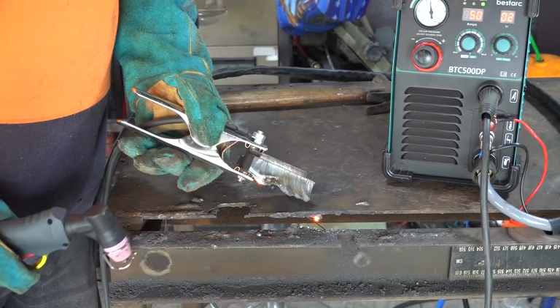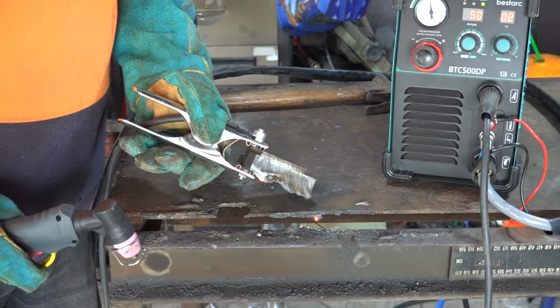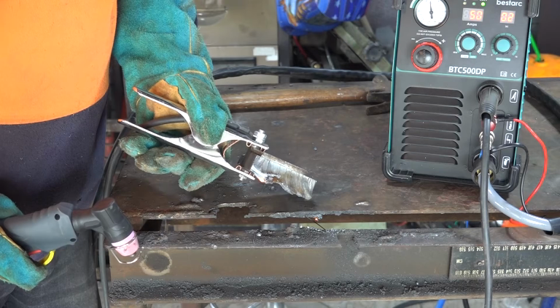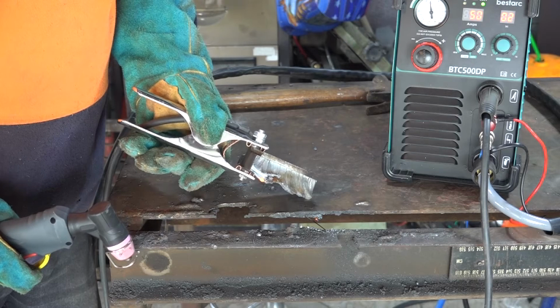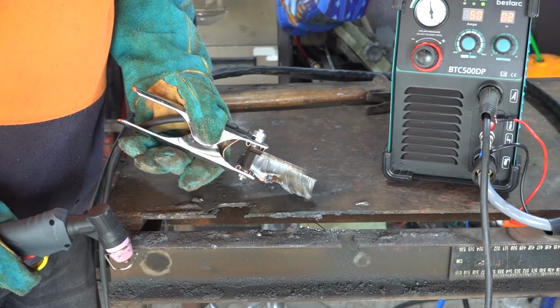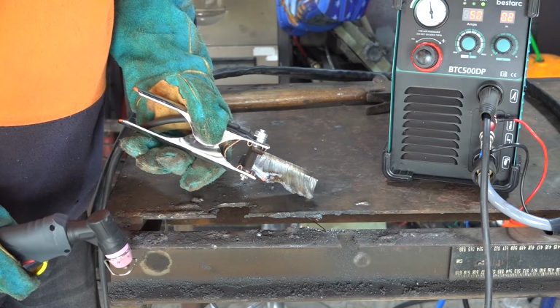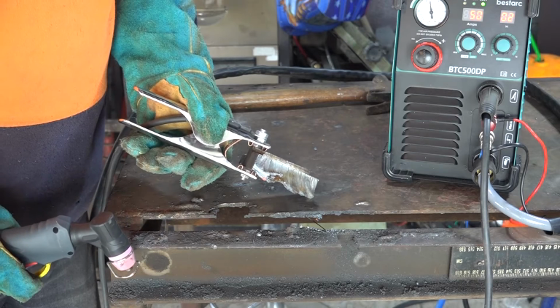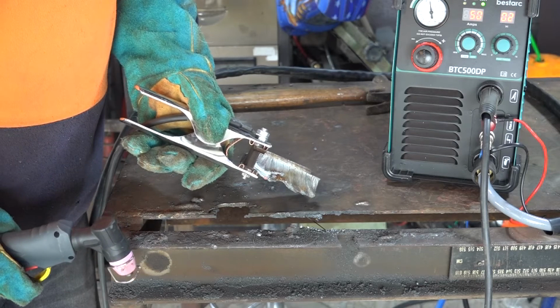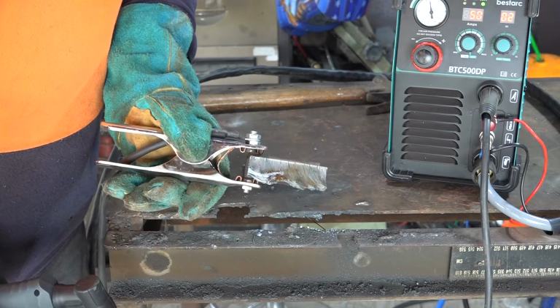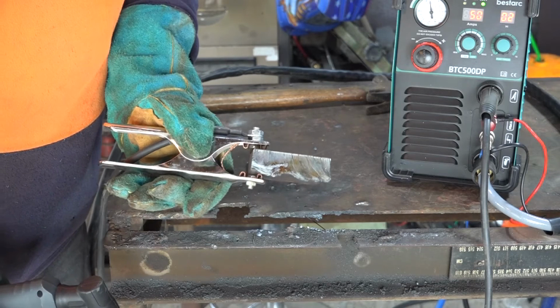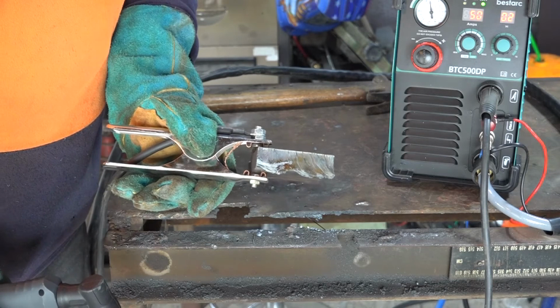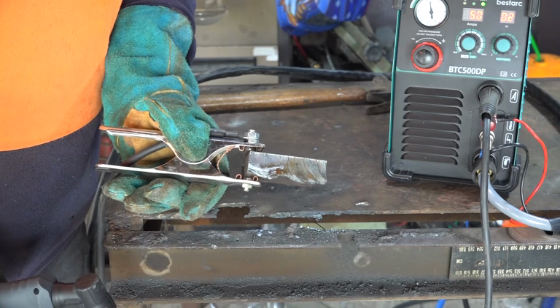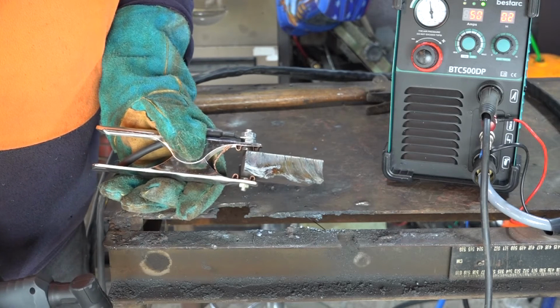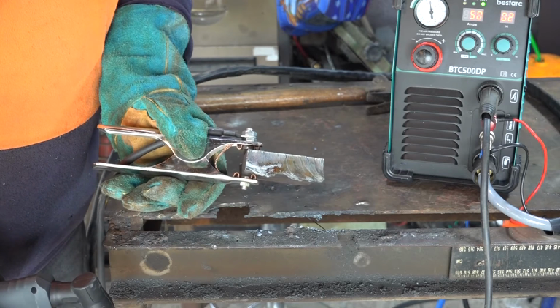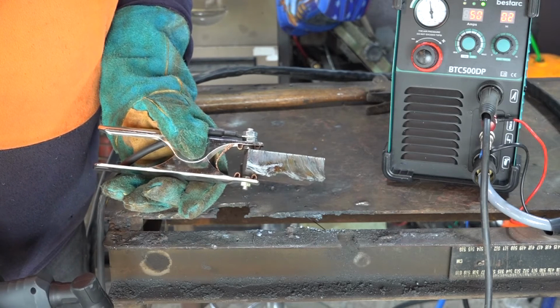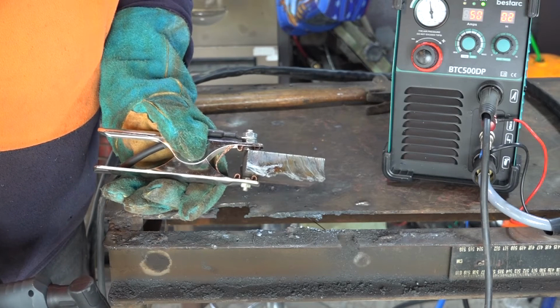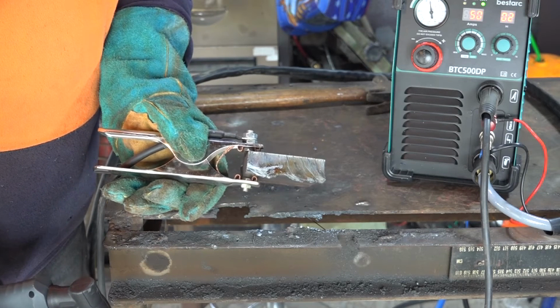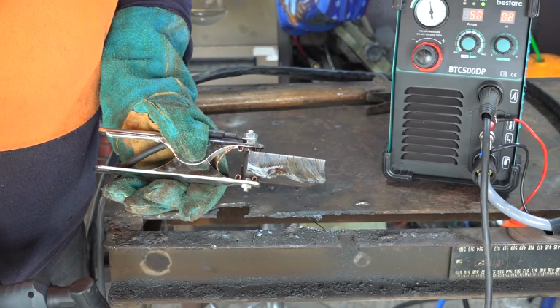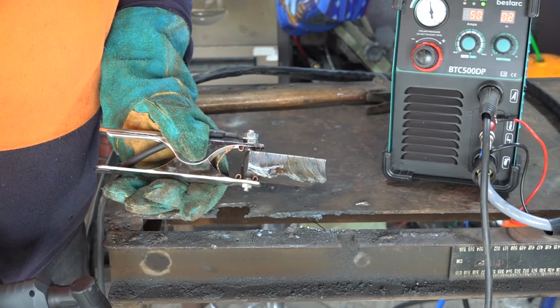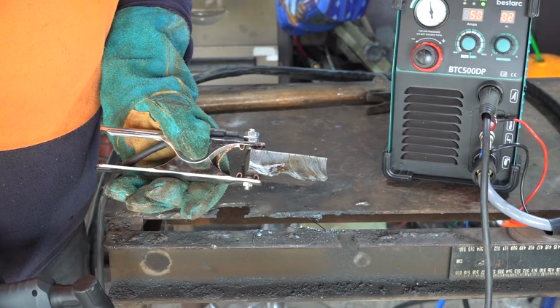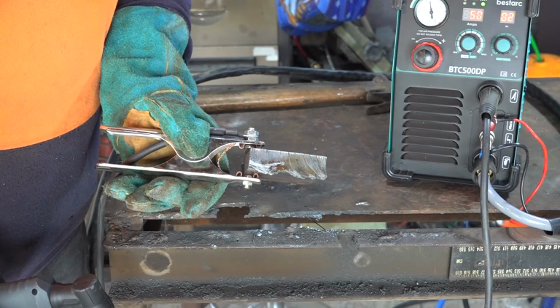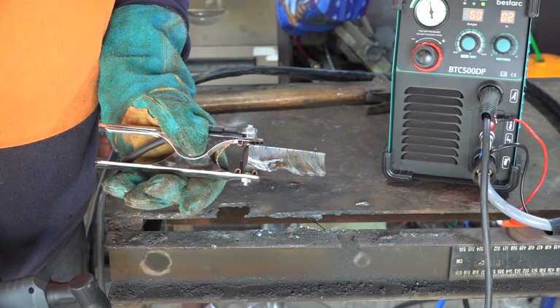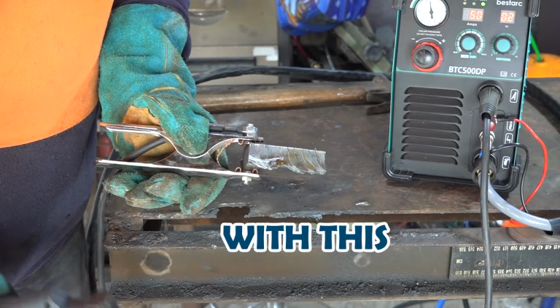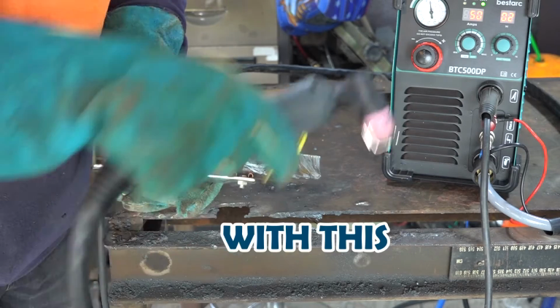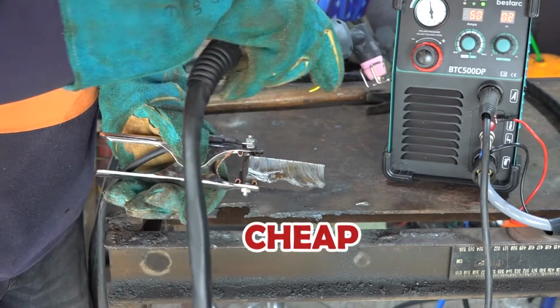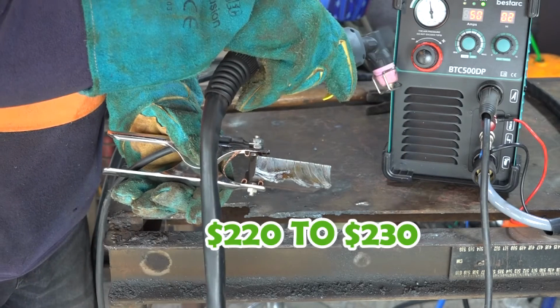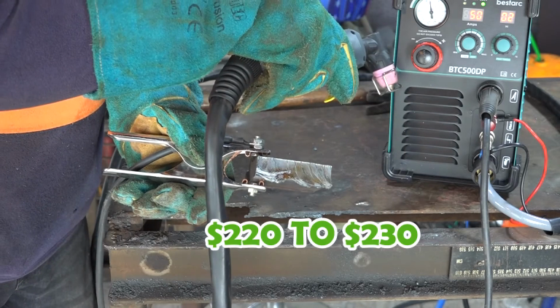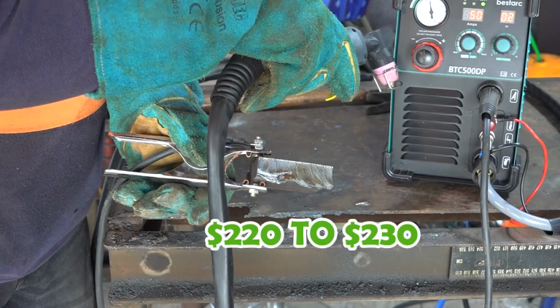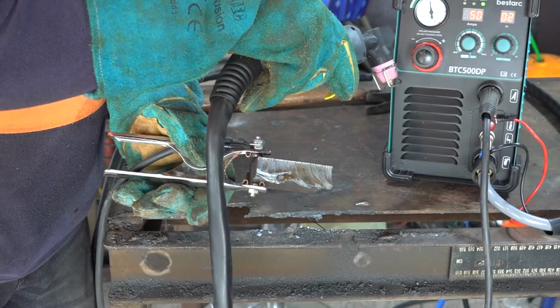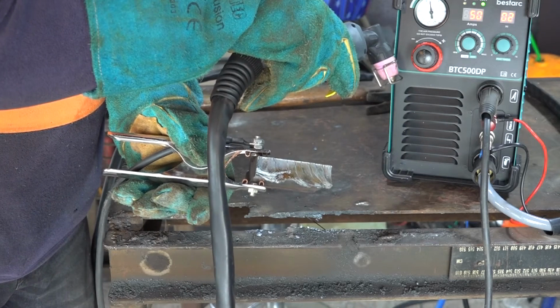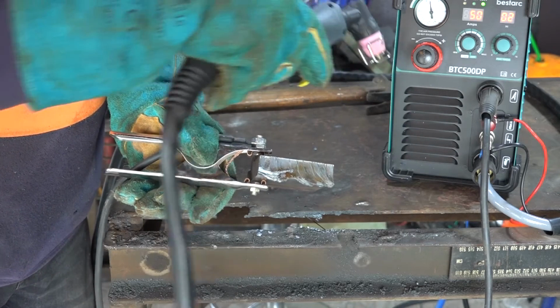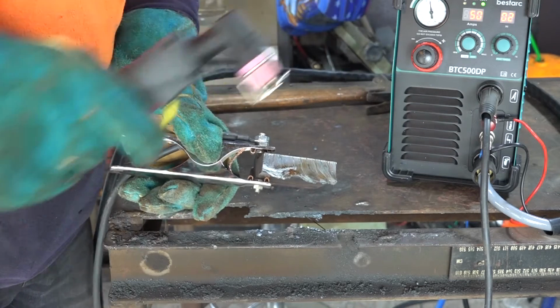Yee-haw grandma! Now that's no trick photography guys. That is cutting through almost an inch thick plate with this cheap $220, $230 plasma cutter.